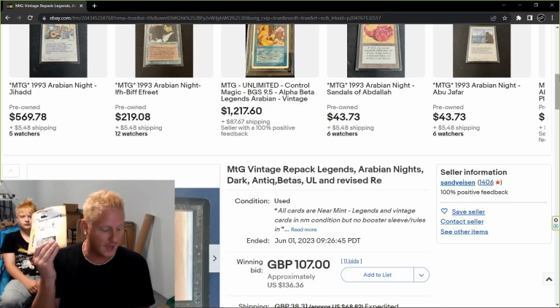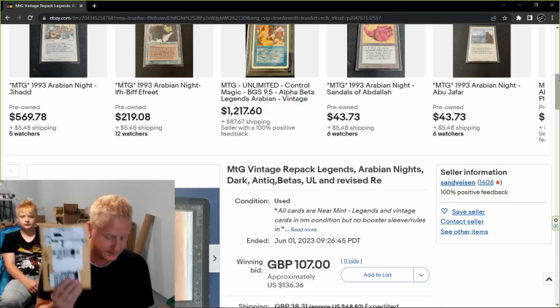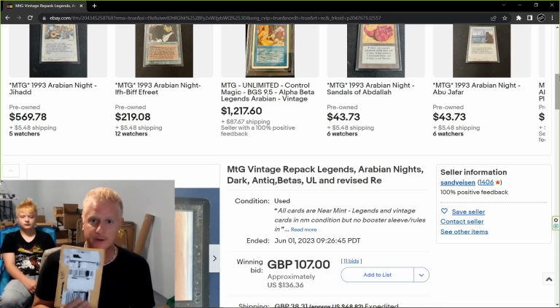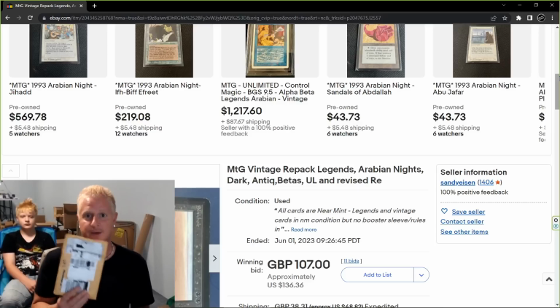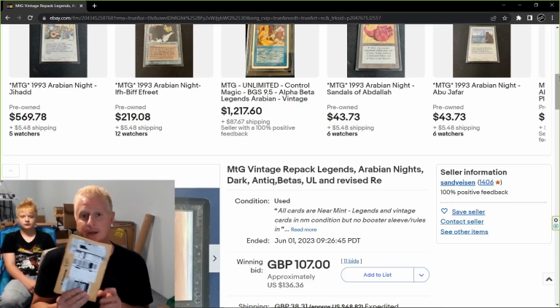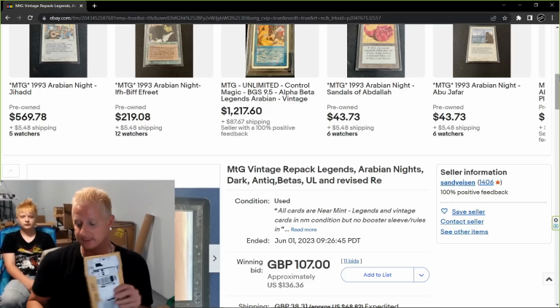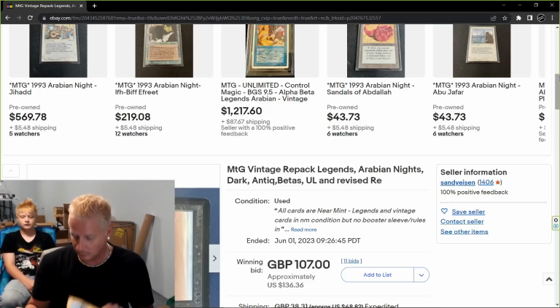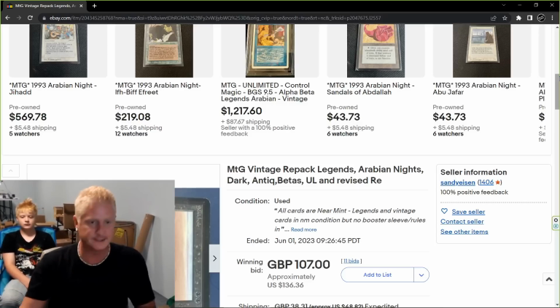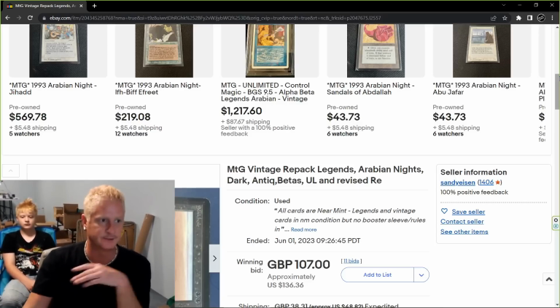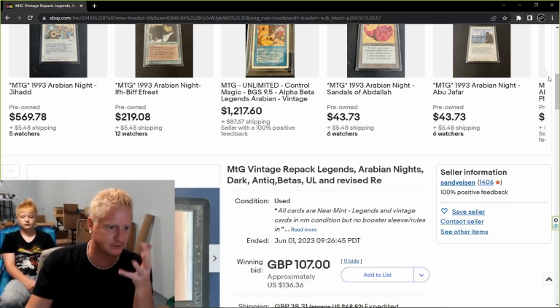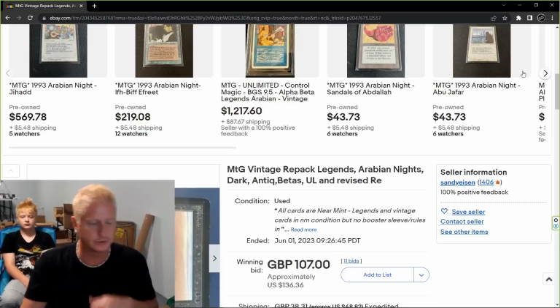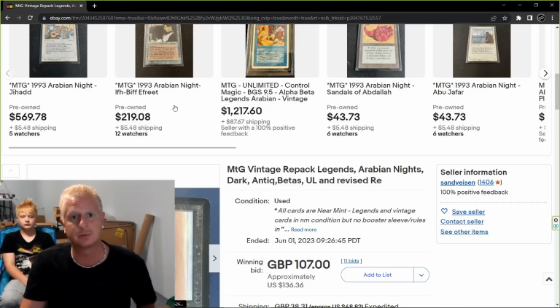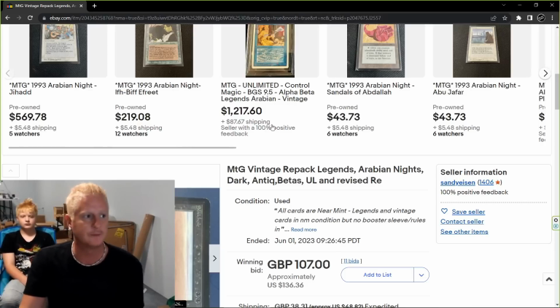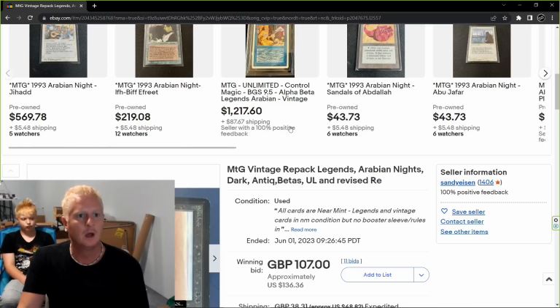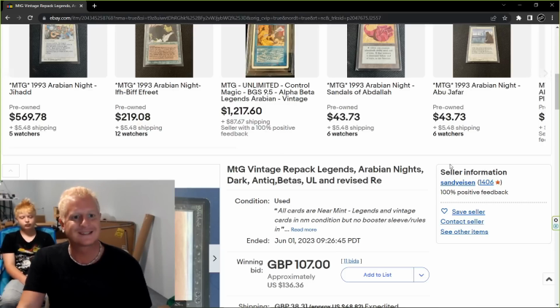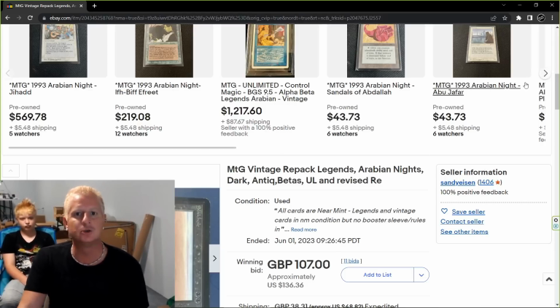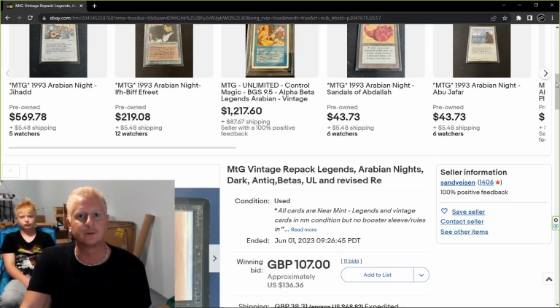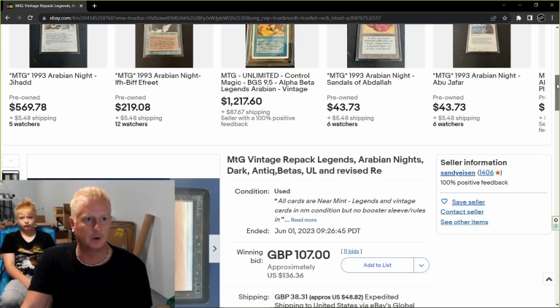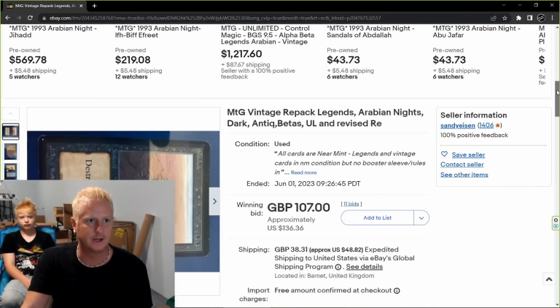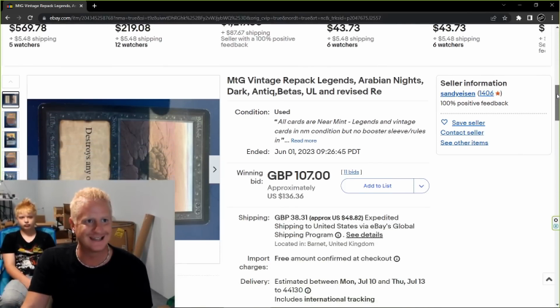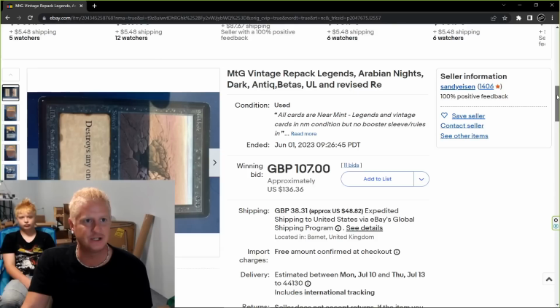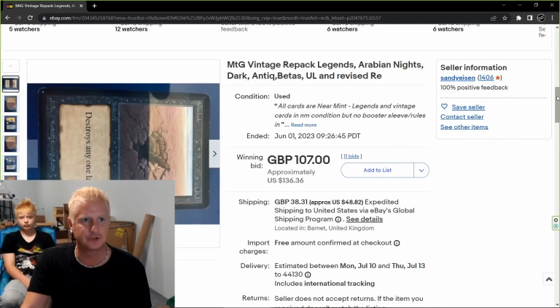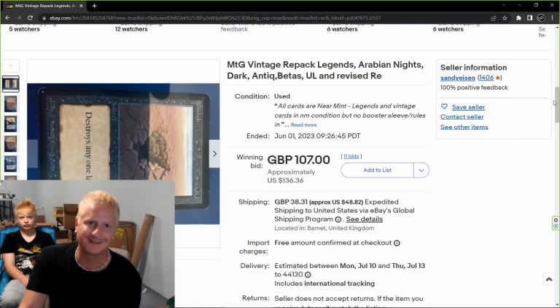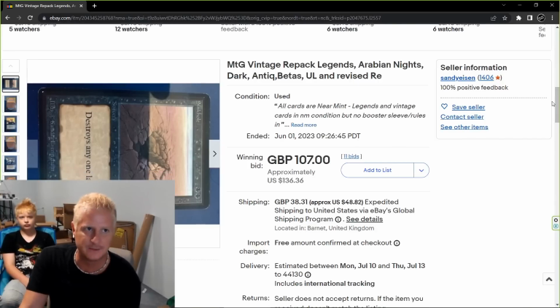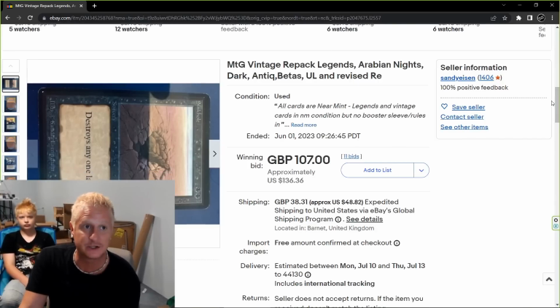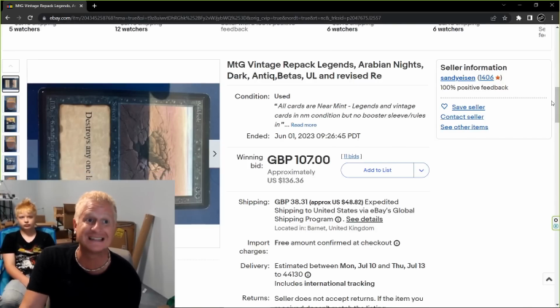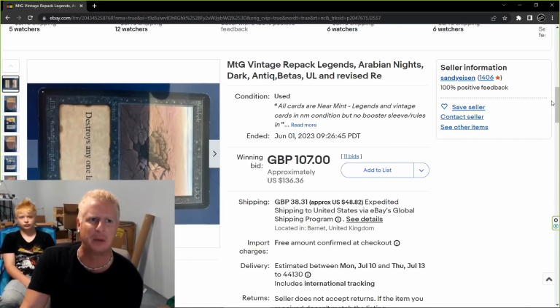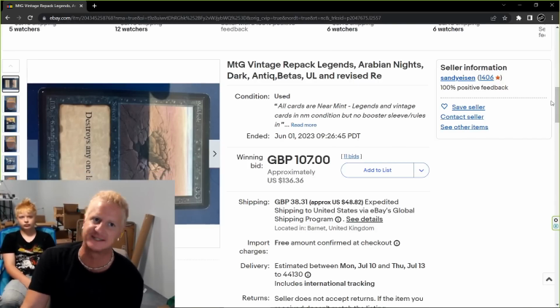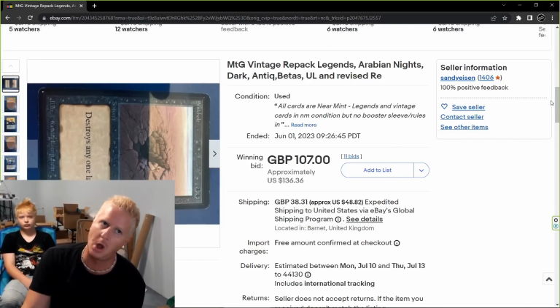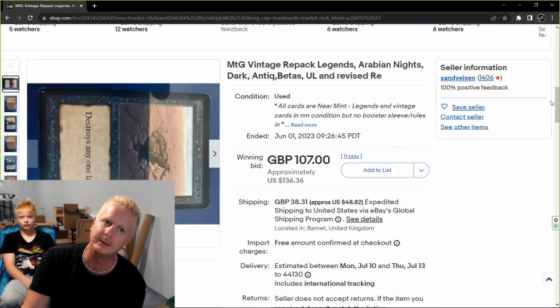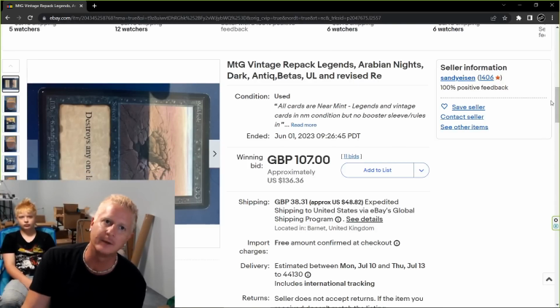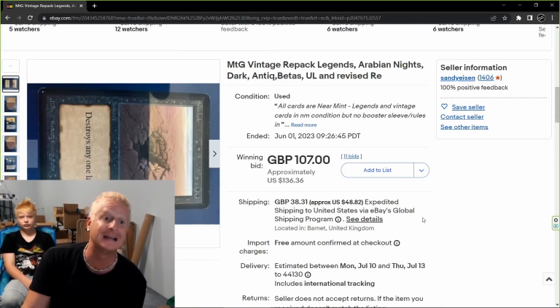I've been finding better and better repacks out on eBay as of recent times, like the past two years. So this is pretty cool. It says MTG Vintage Repack — Legends, Arabia Nights, Dark, Antique, Betas, UL, Unlimited, and Revised.